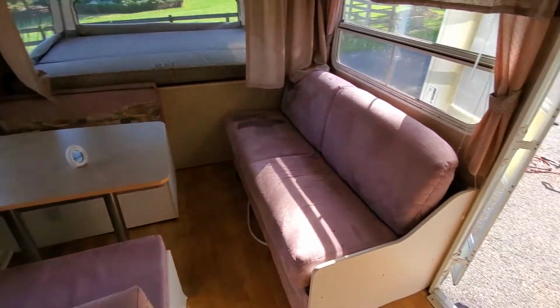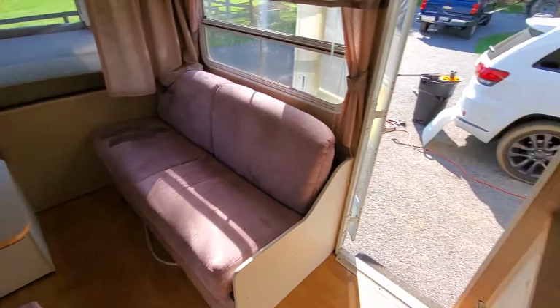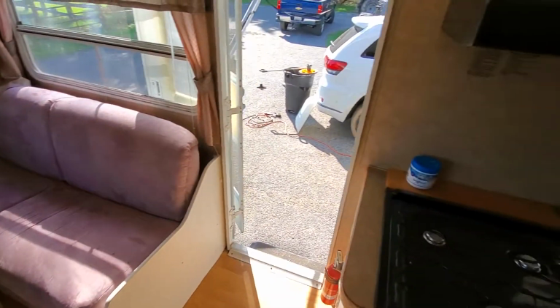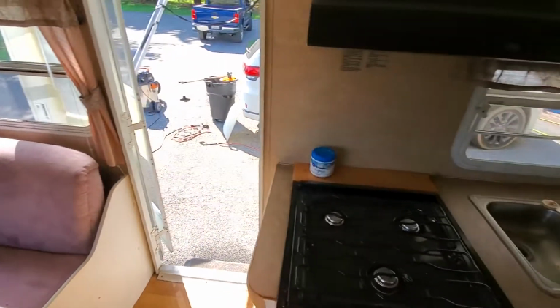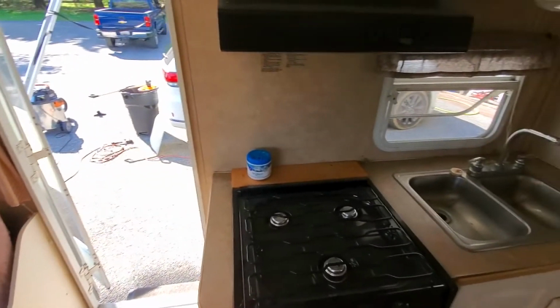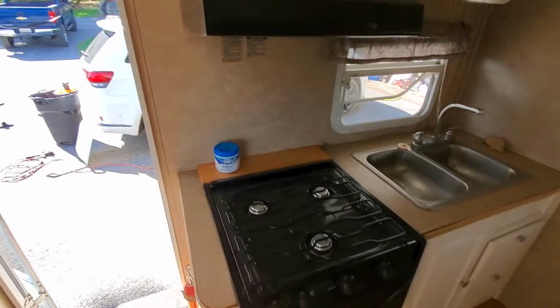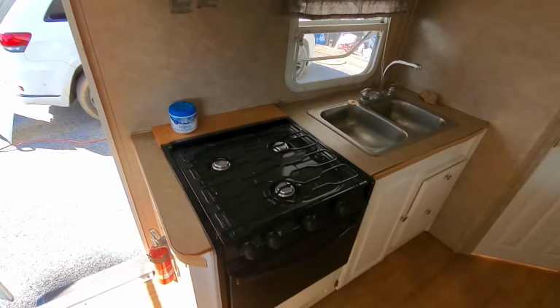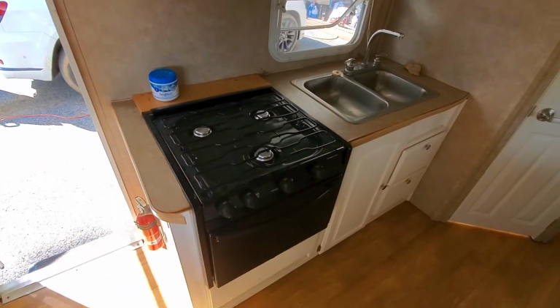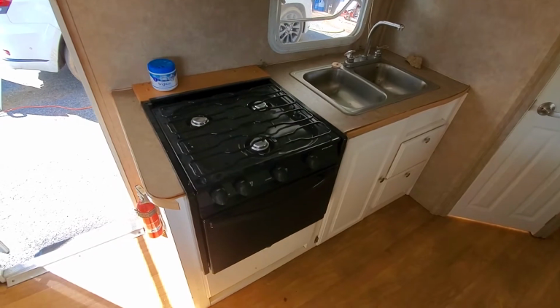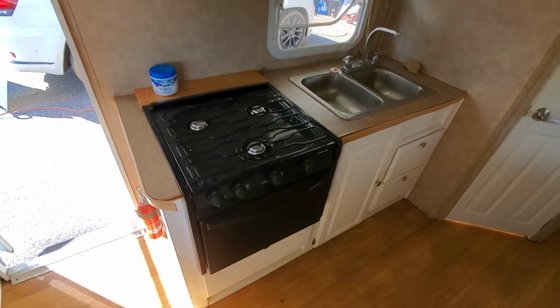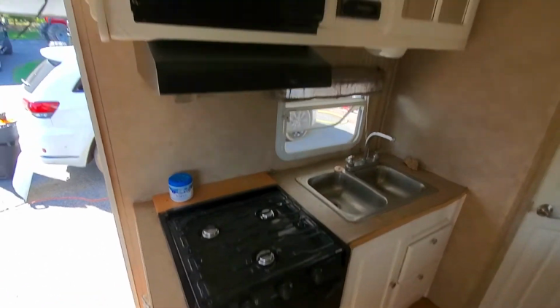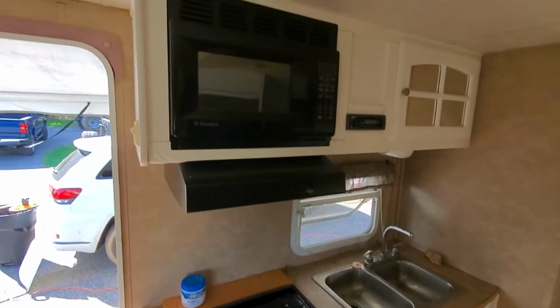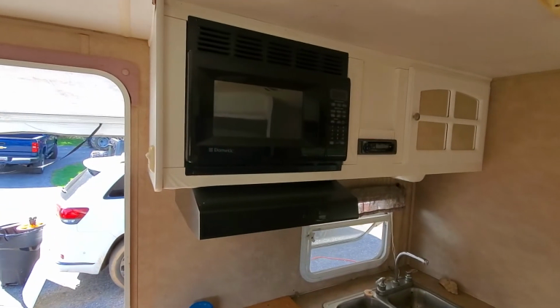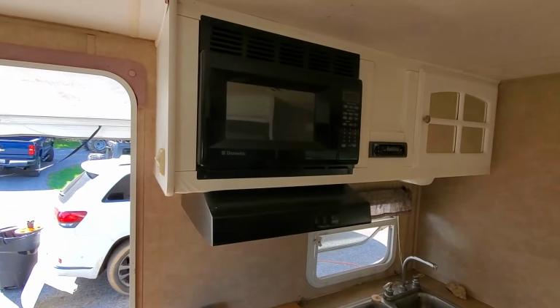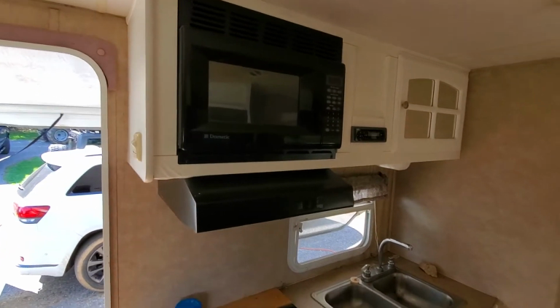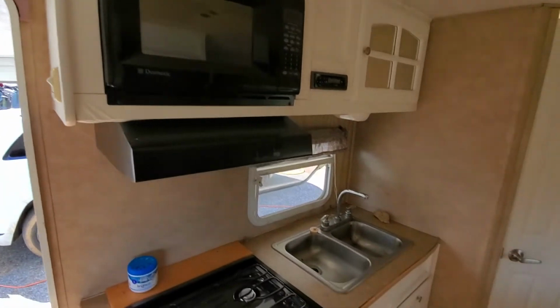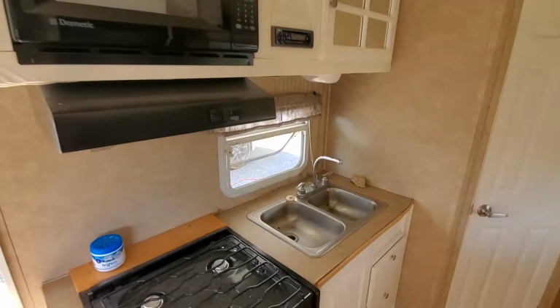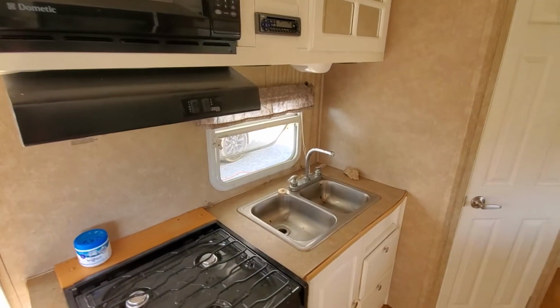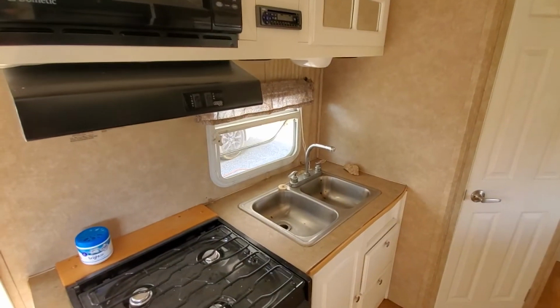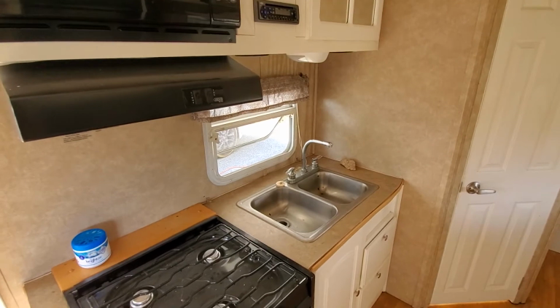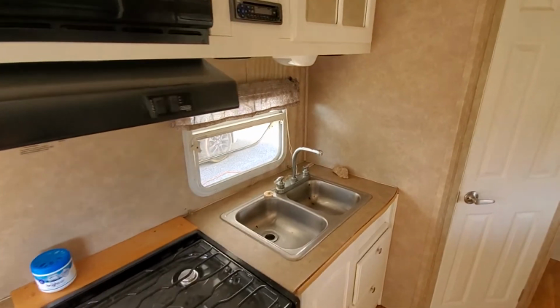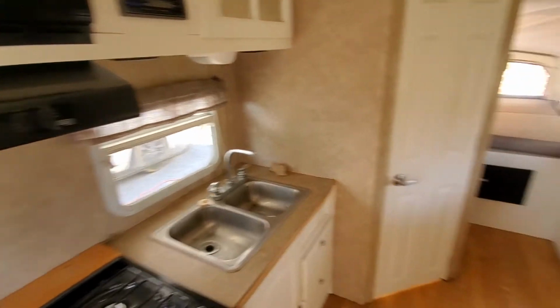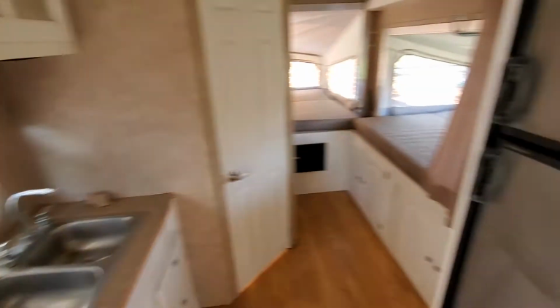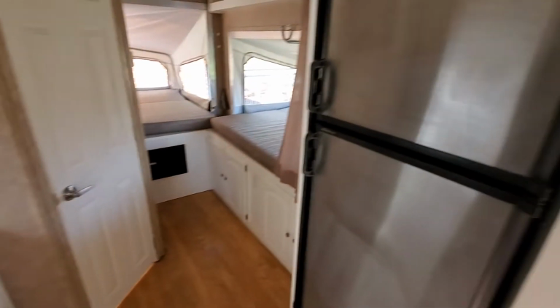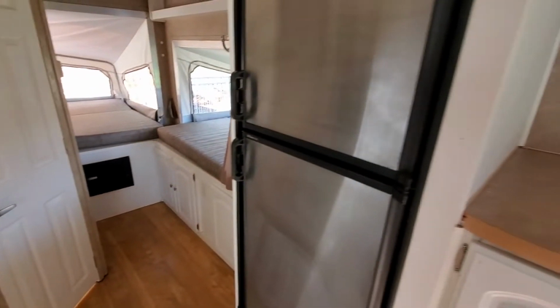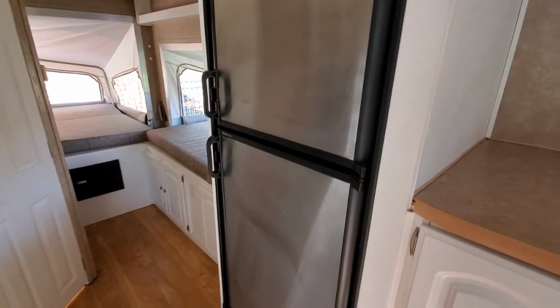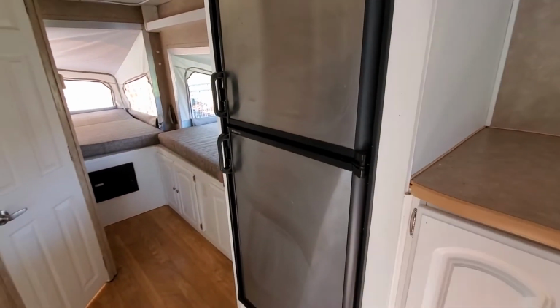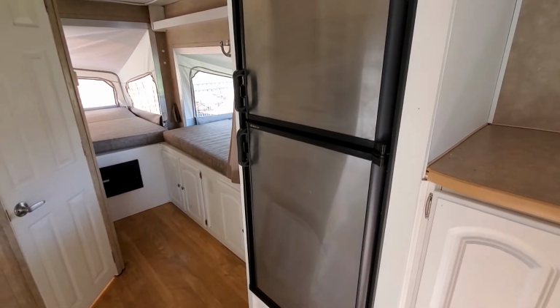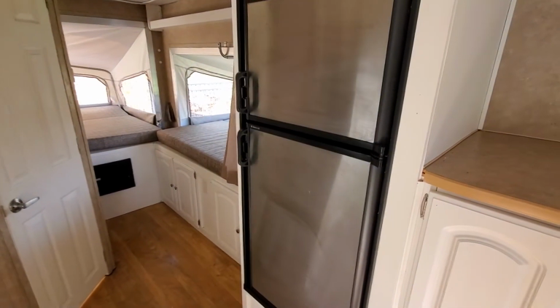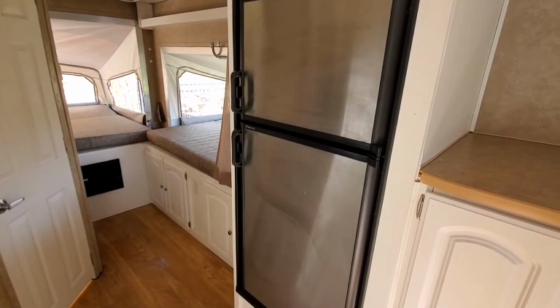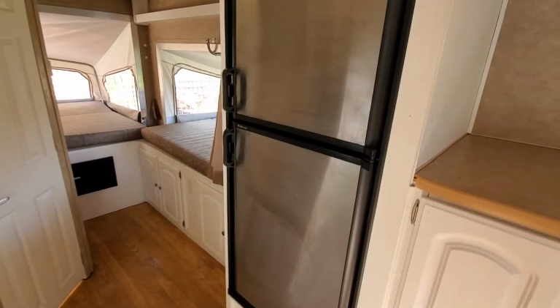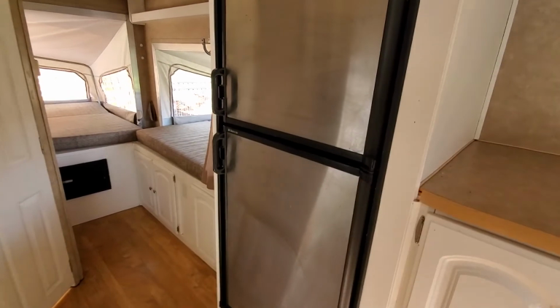Turning back to the kitchen area, you've got a gas stove and oven, a microwave, and of course a sink. And then across from the kitchen you have a full-size RV Dometic refrigerator and freezer.